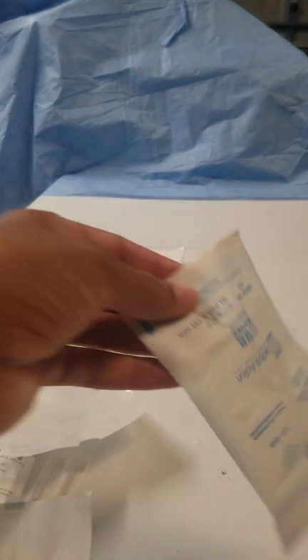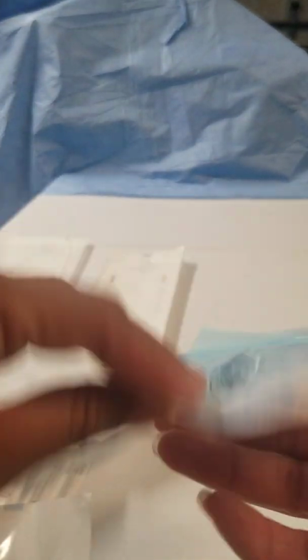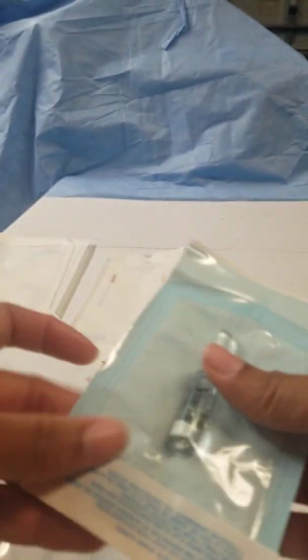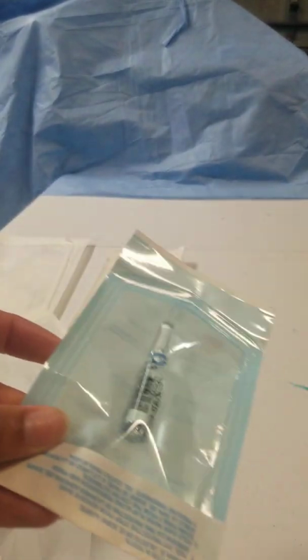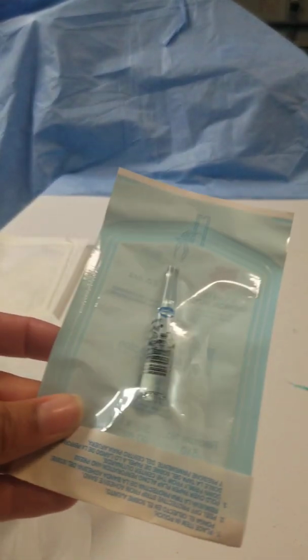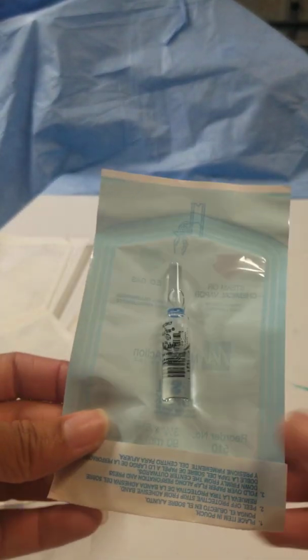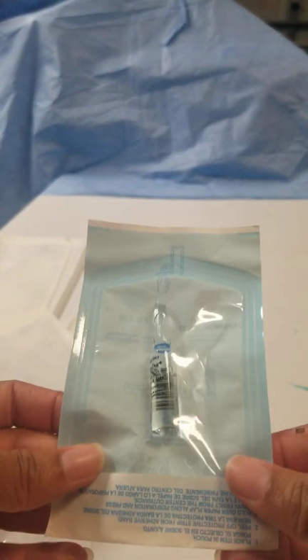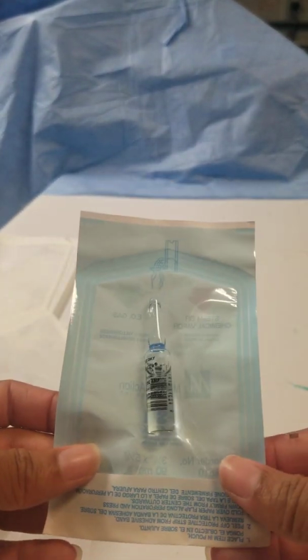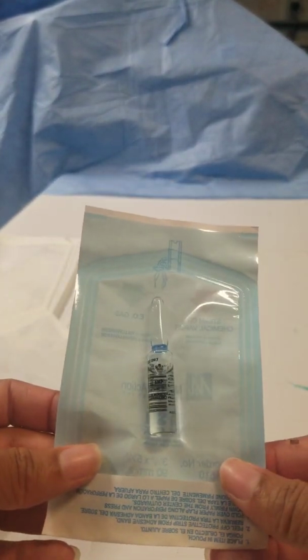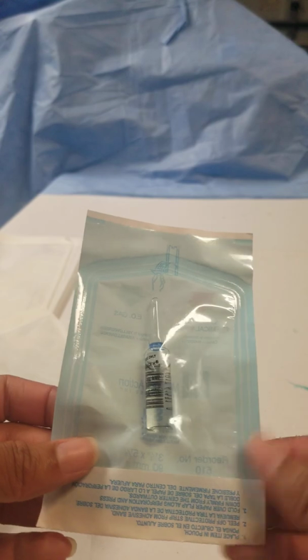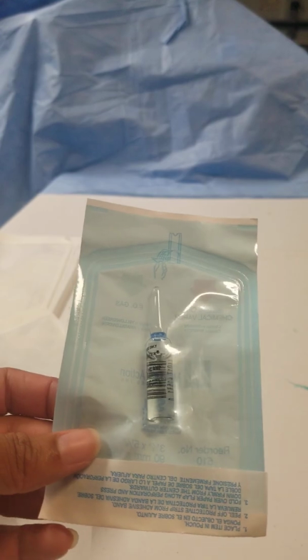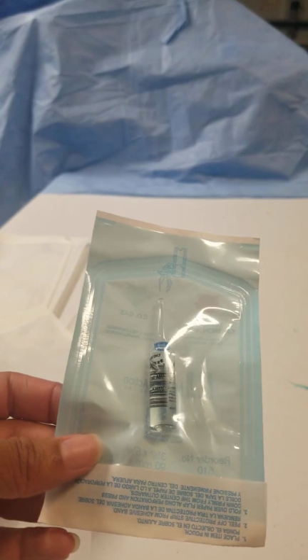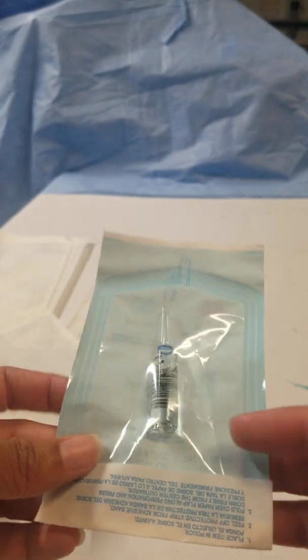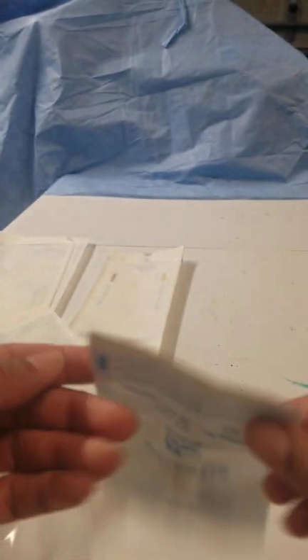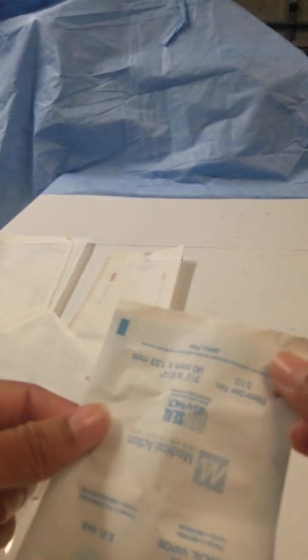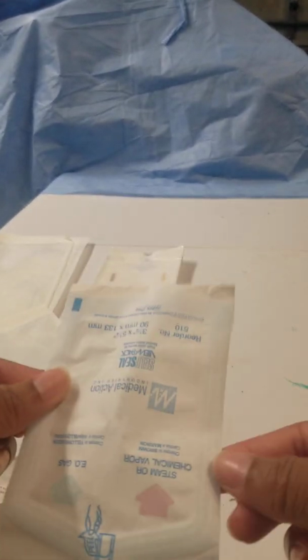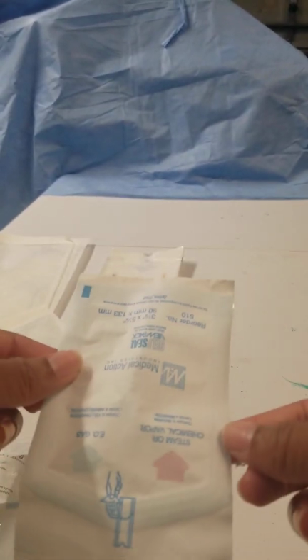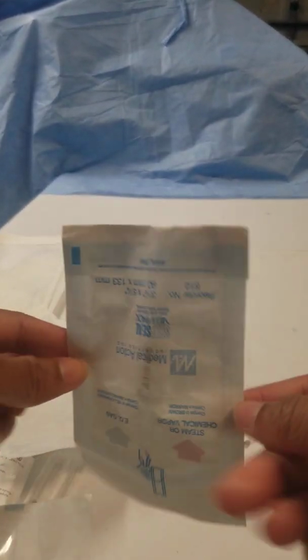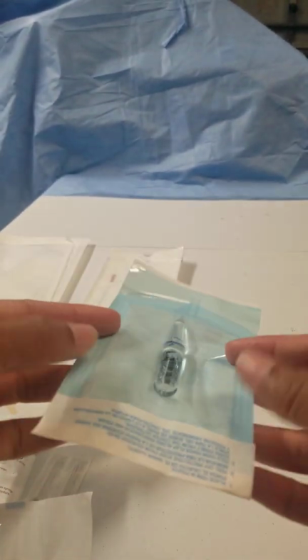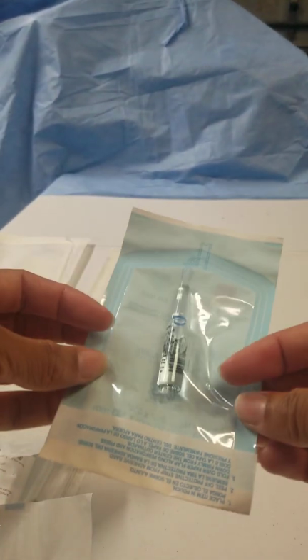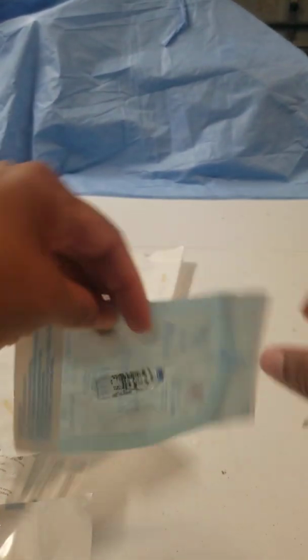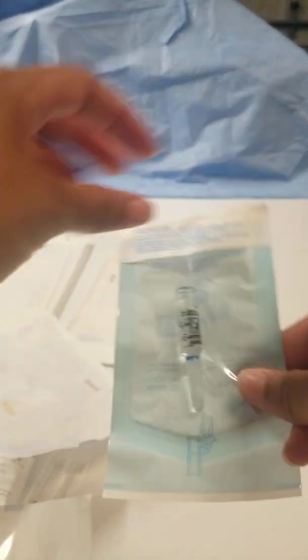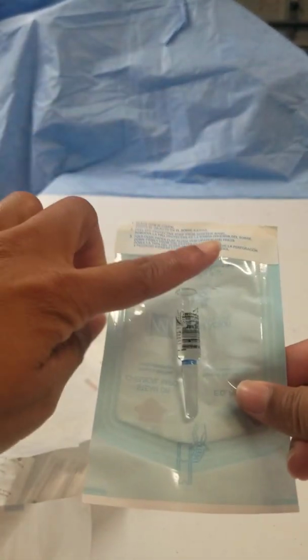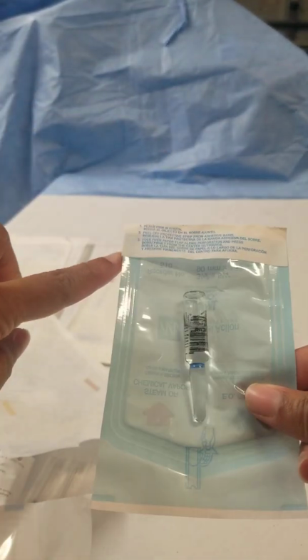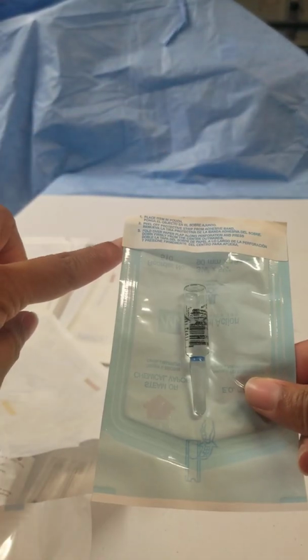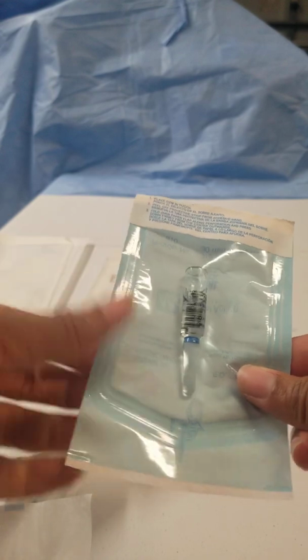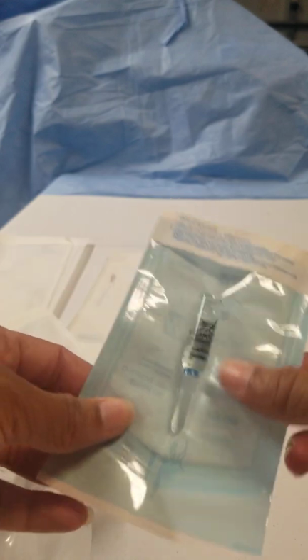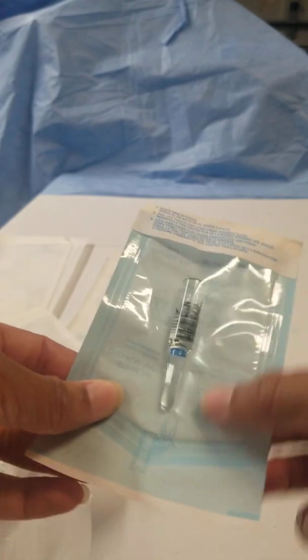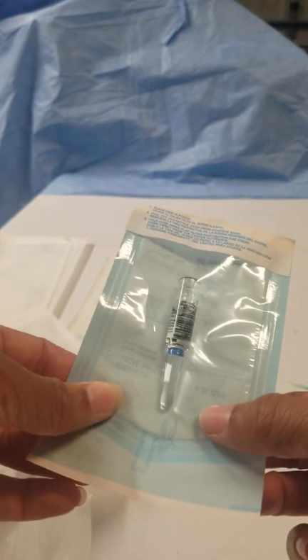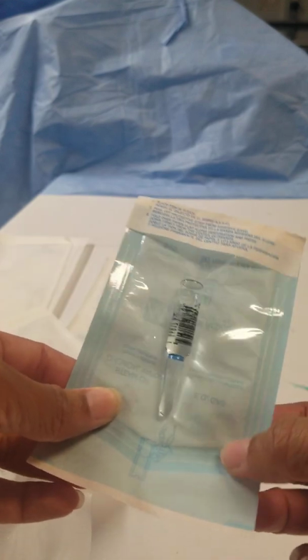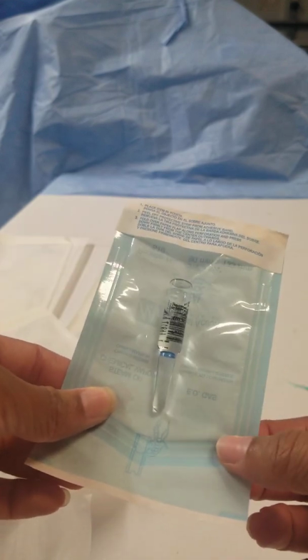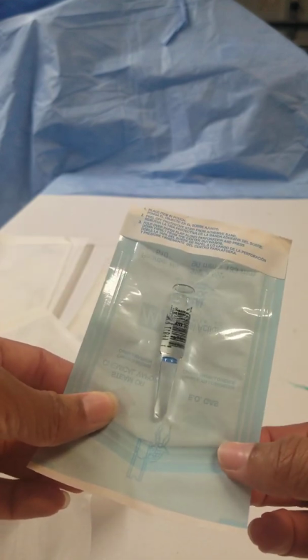This is an example of one — this is a two milliliter ampule. It's missing some things: it's not labeled and there's no indicator on the inside.